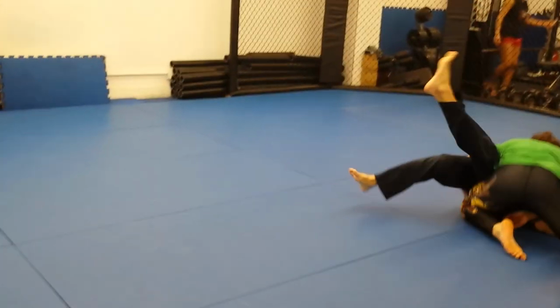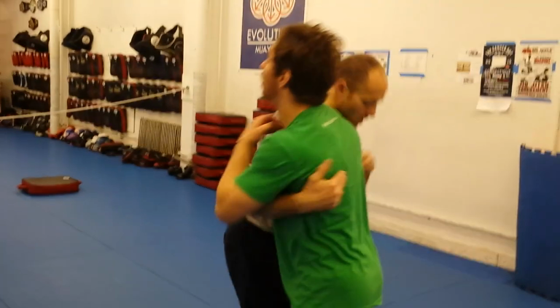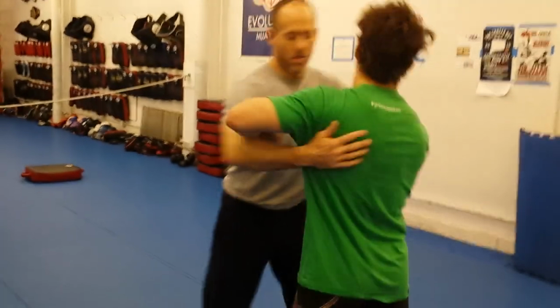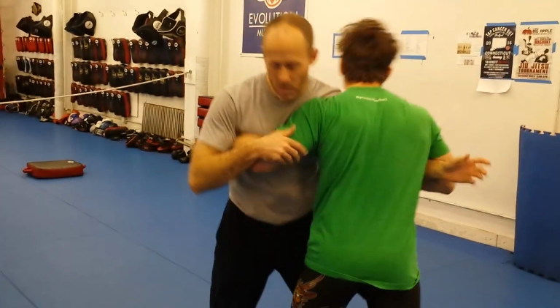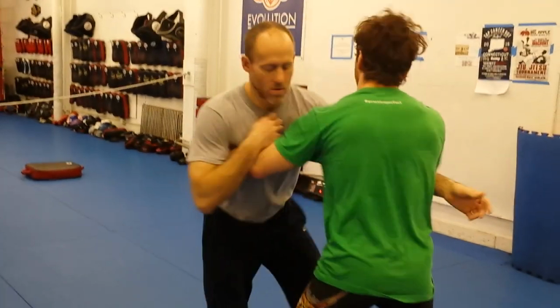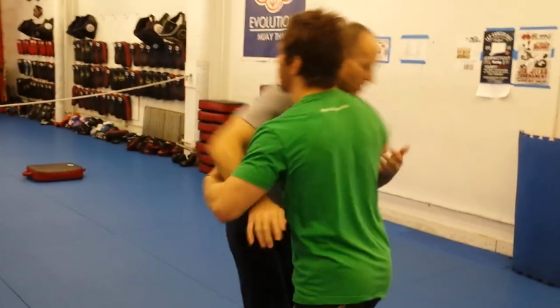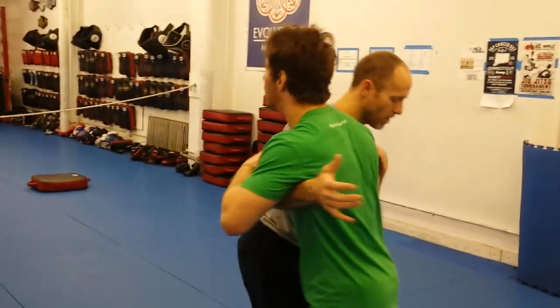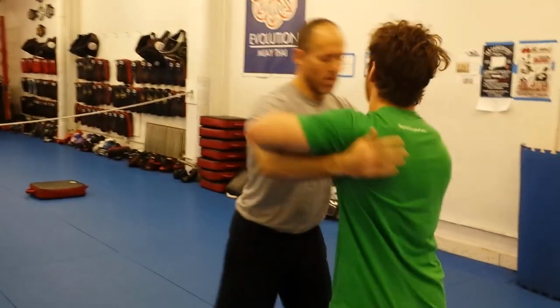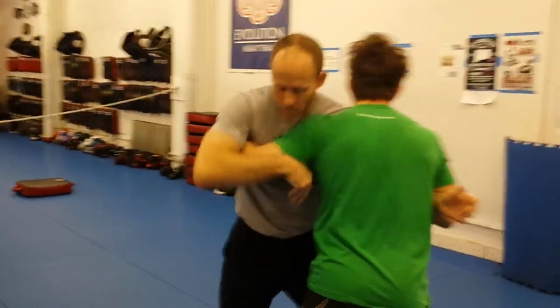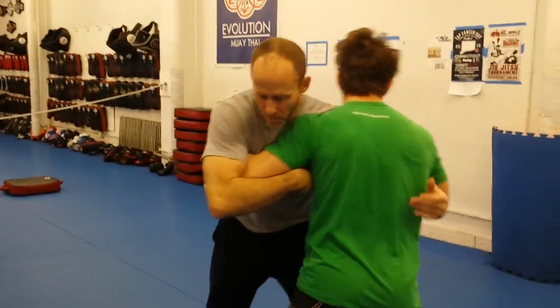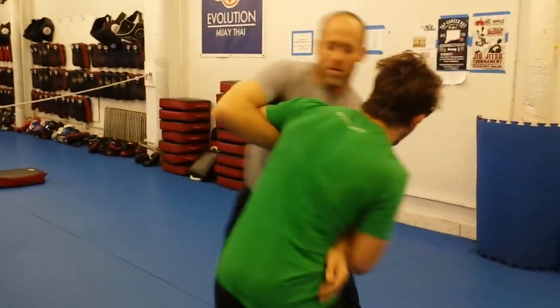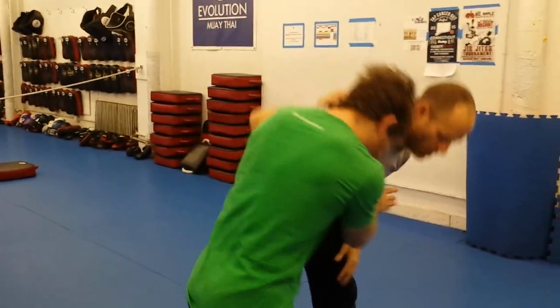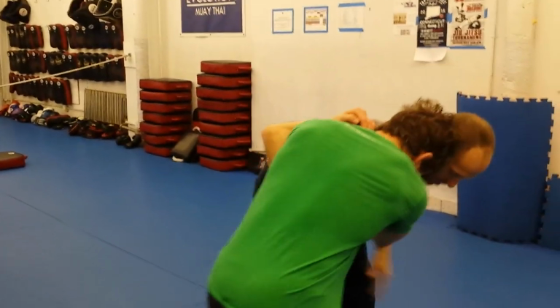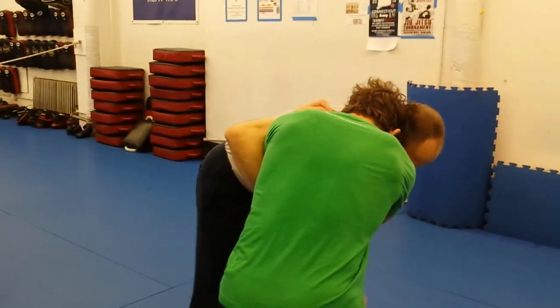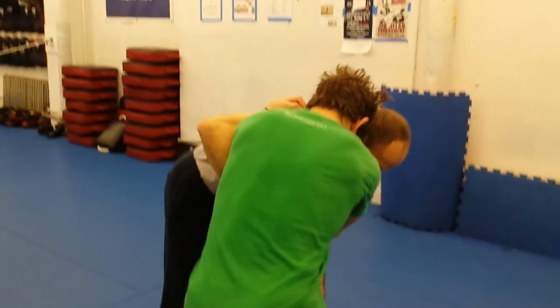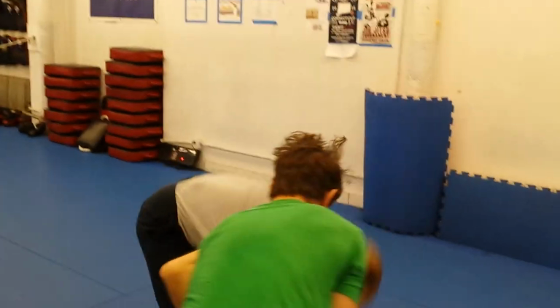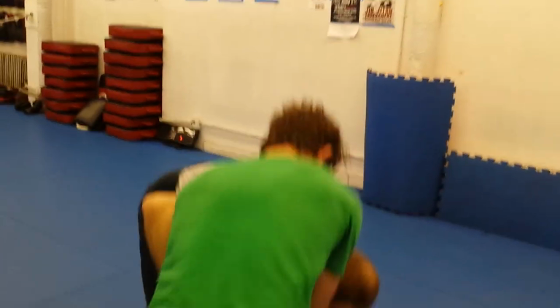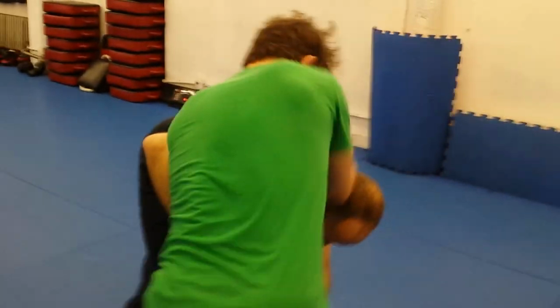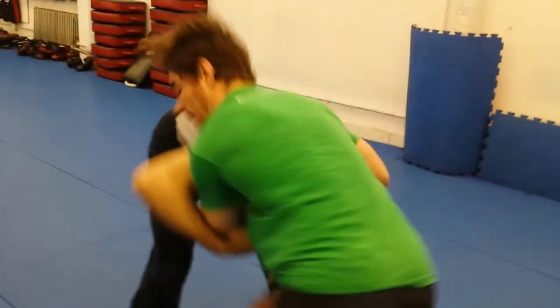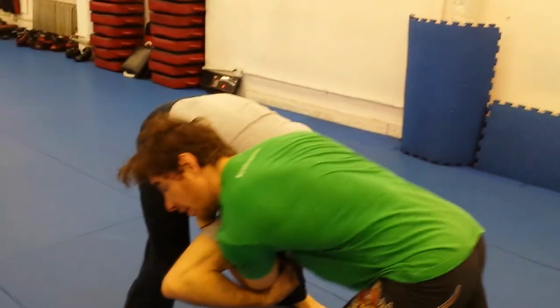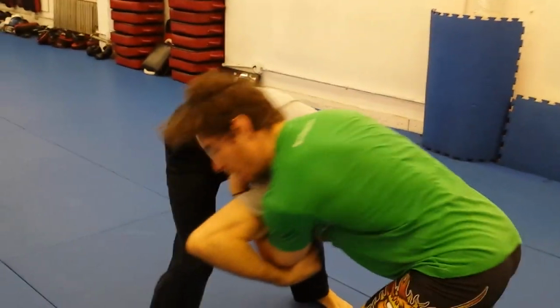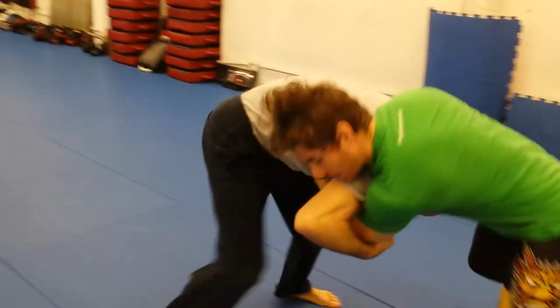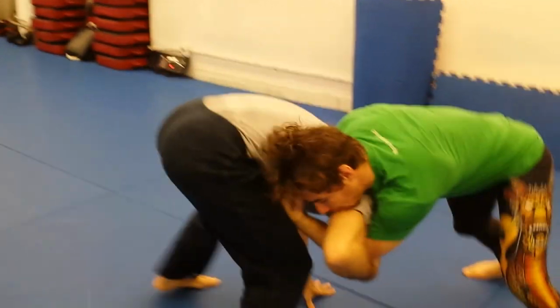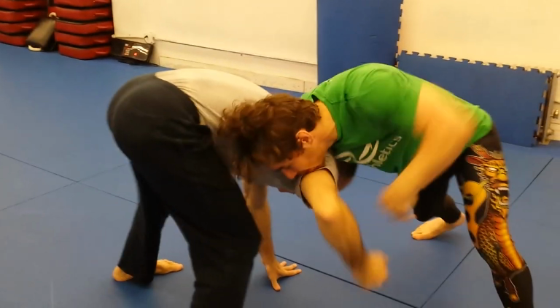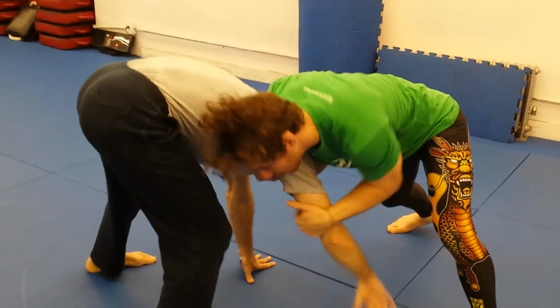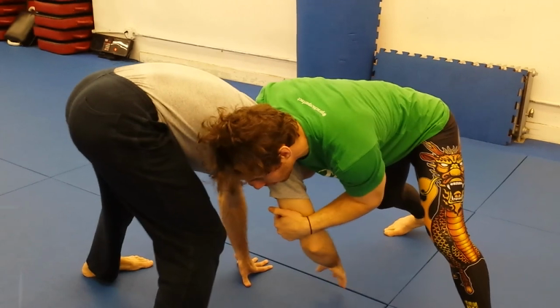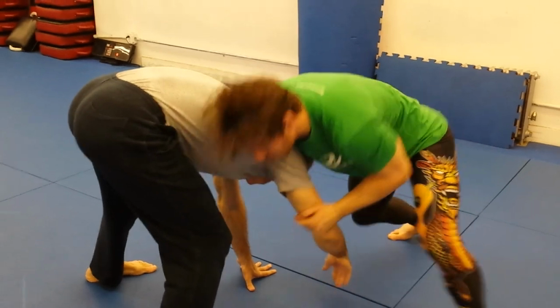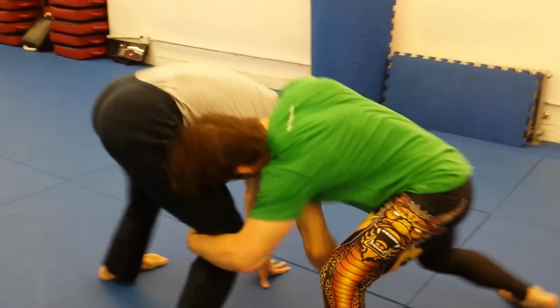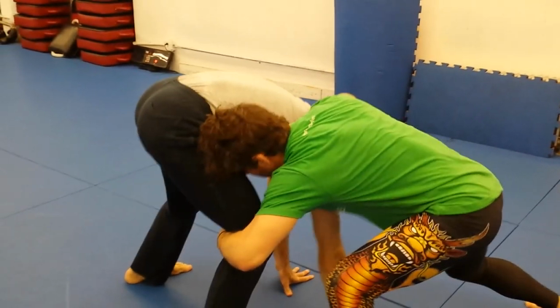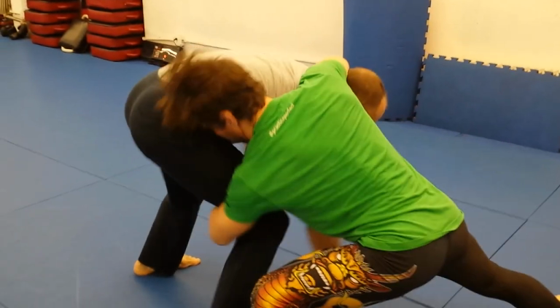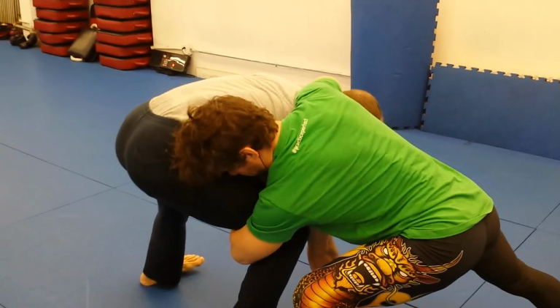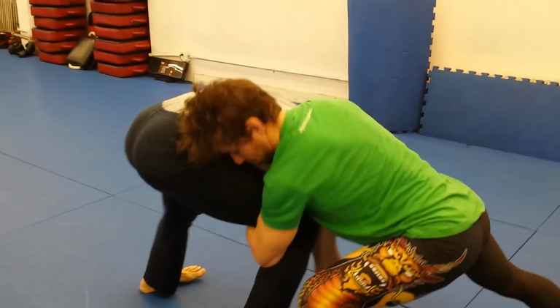Now again I do the full sequence — over-under, shoulder bump to underhook, same hard pull to cover the head, front headlock, sidestep and grab the near leg. I really want to get a nice angle on that sidestep.